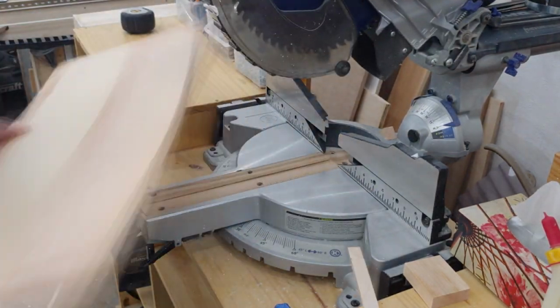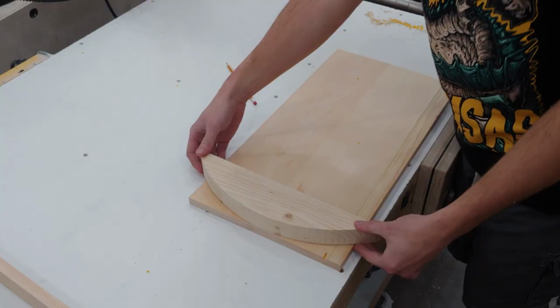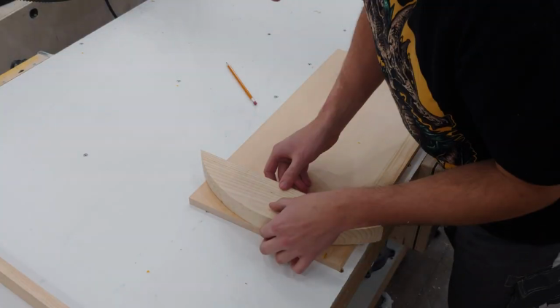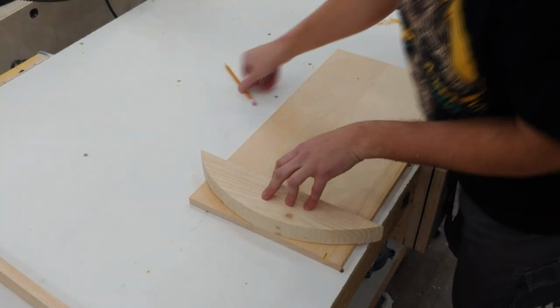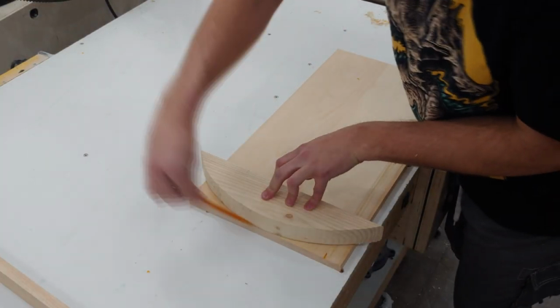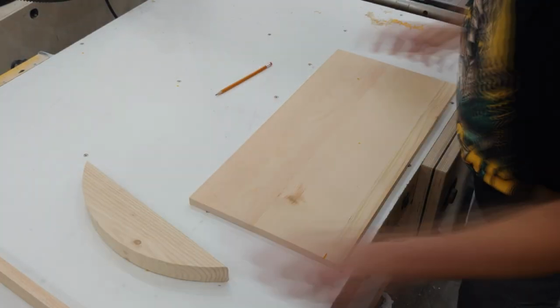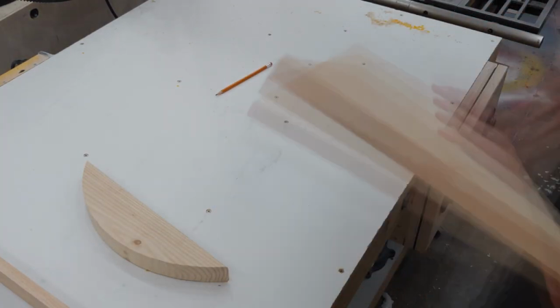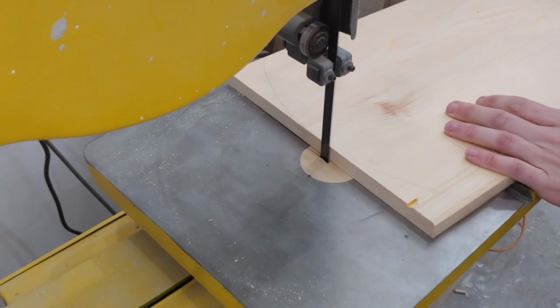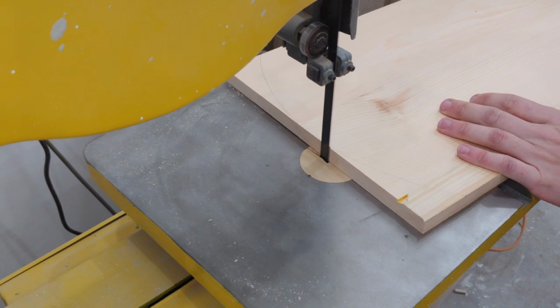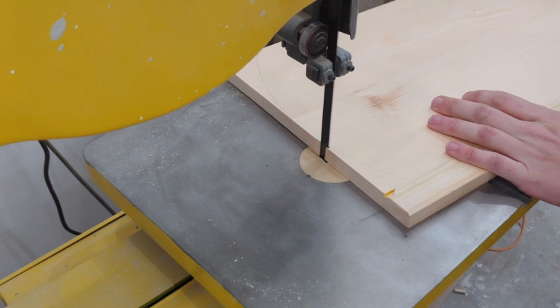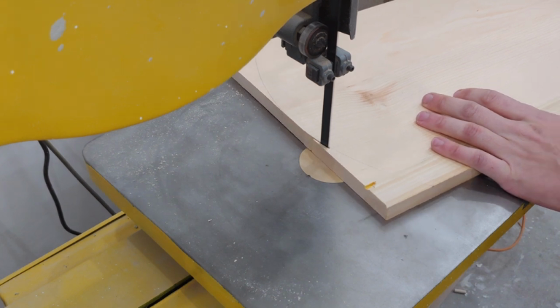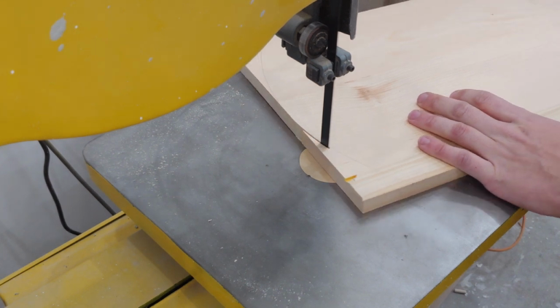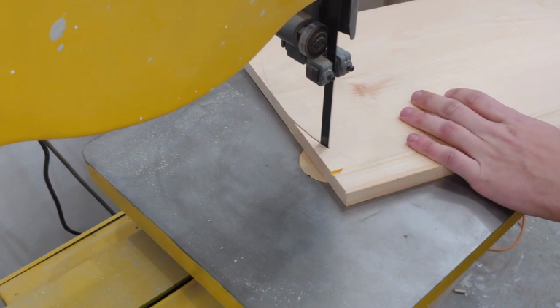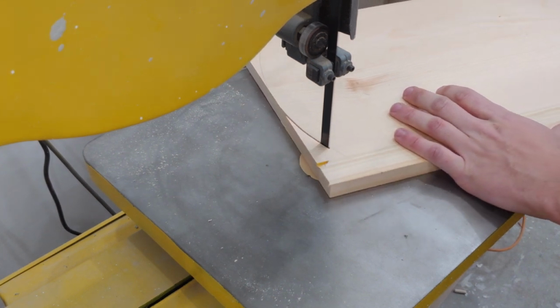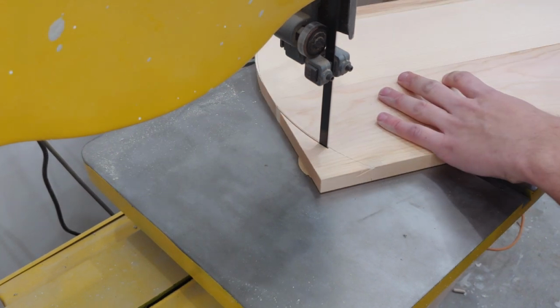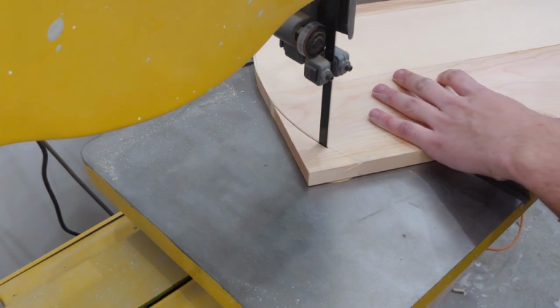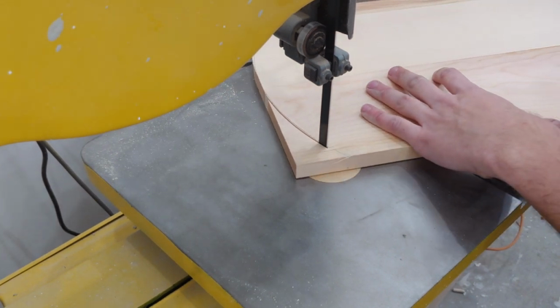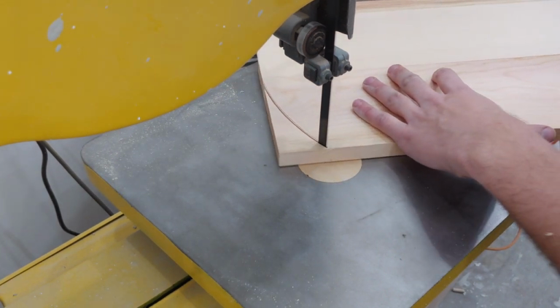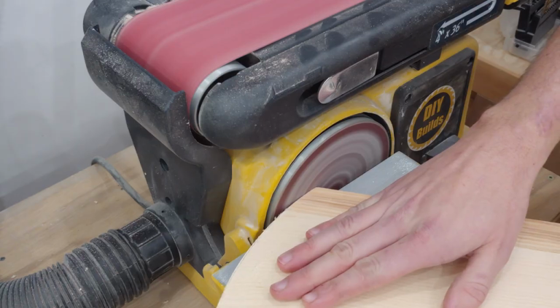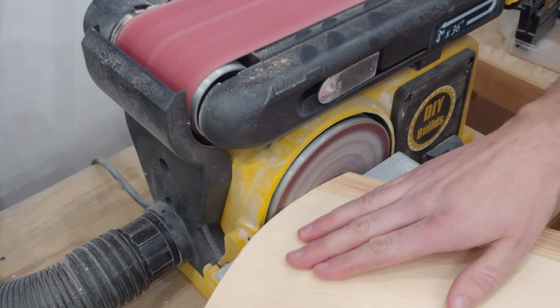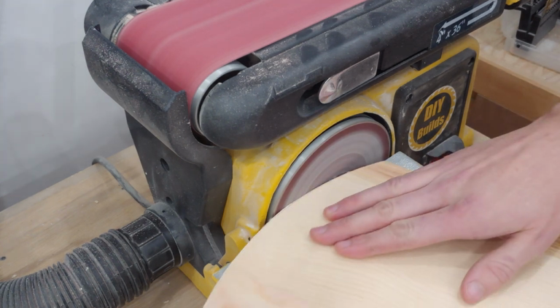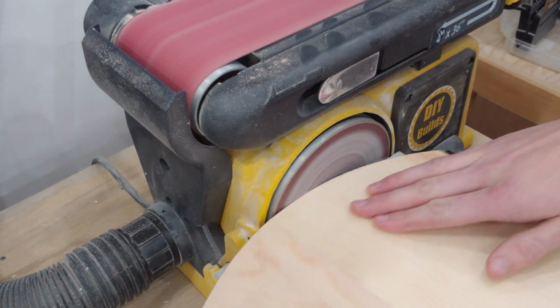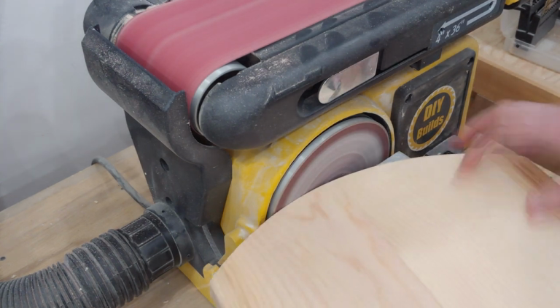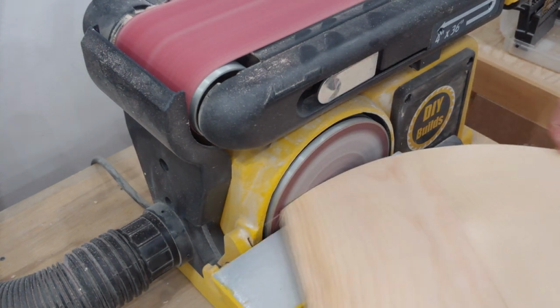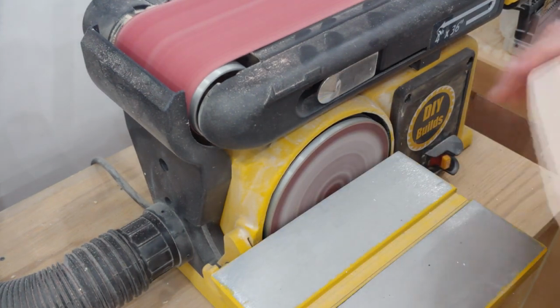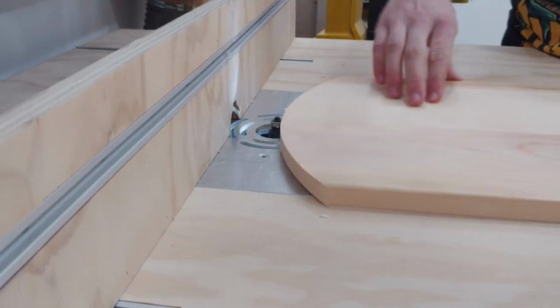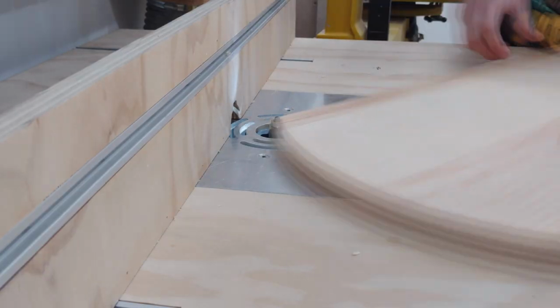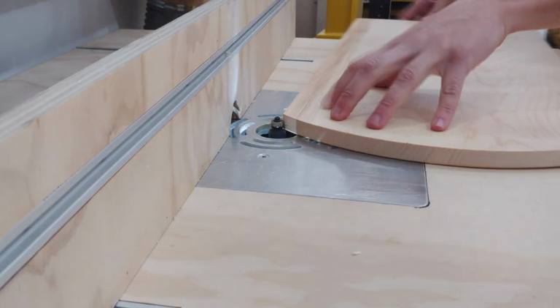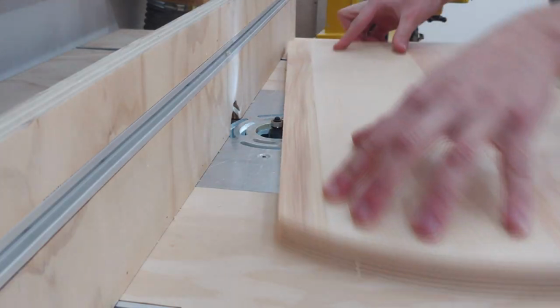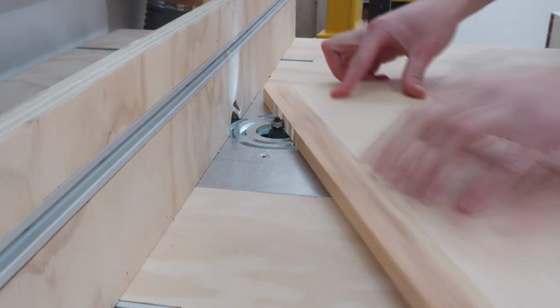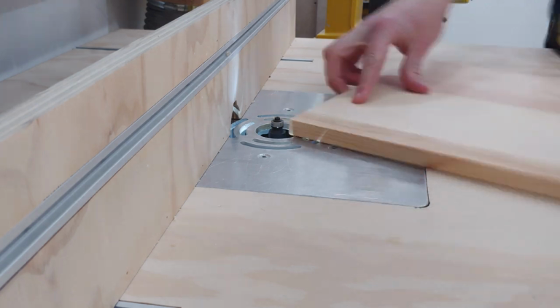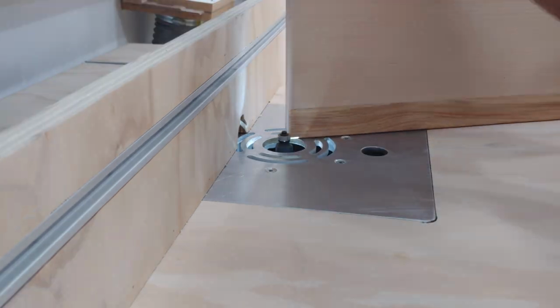I found a scrap piece of wood with the desired radius so I simply traced that out onto one end. I then headed over to the bandsaw to rough out the shape, then used my disc sander to flush up to the line. Back at the router table every edge gets the same 1/8 inch roundover.